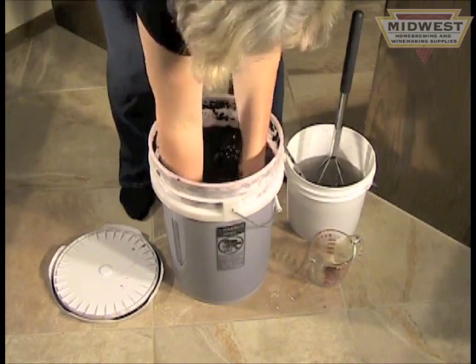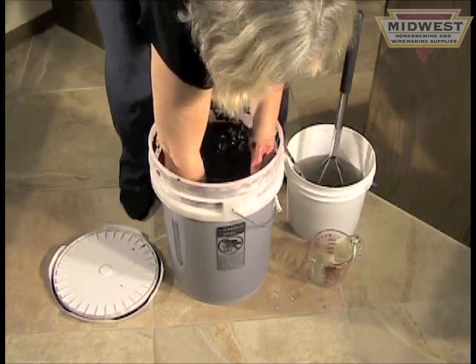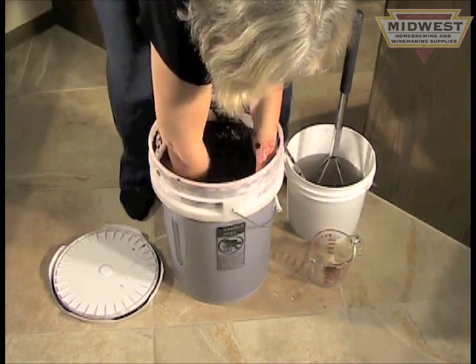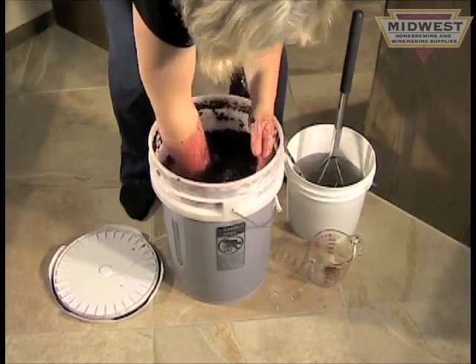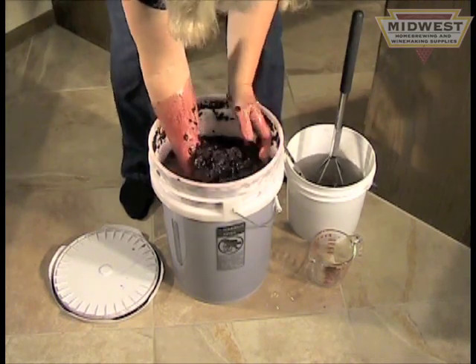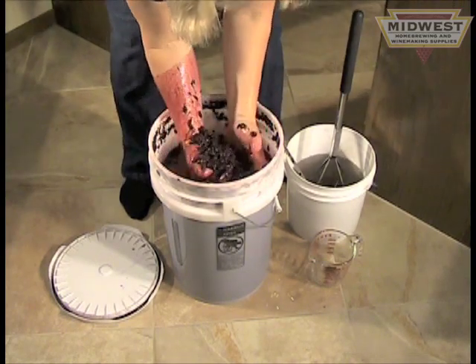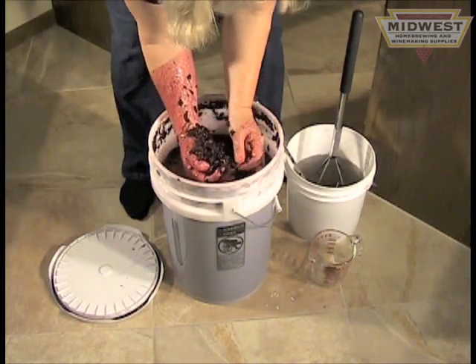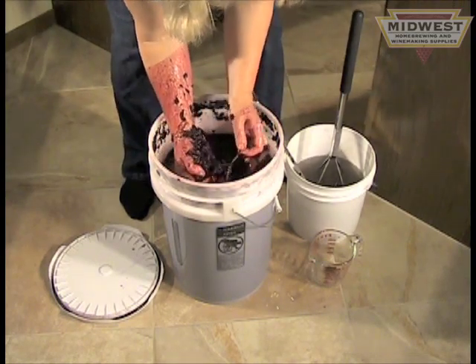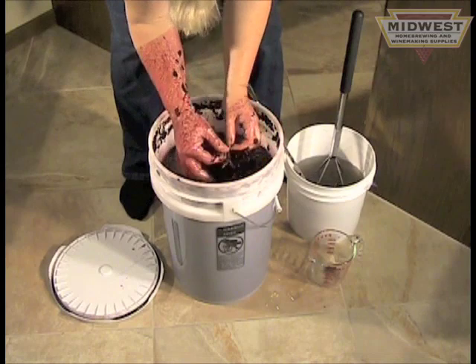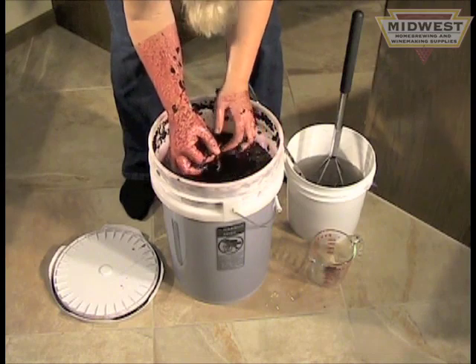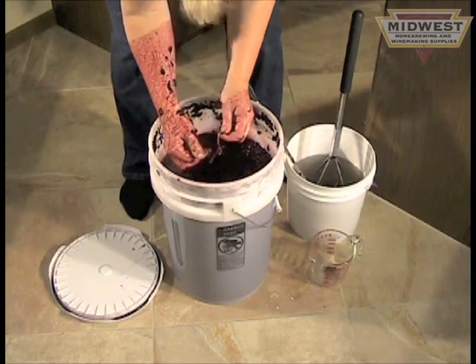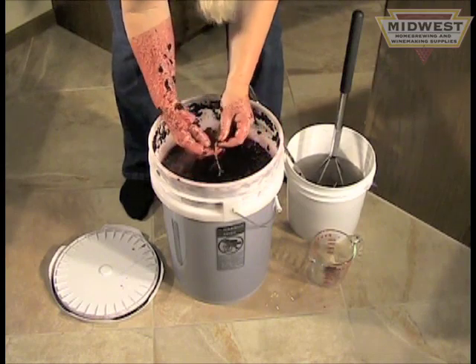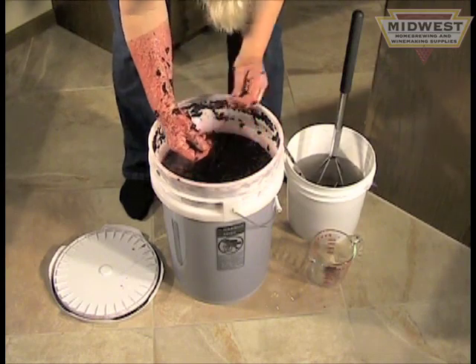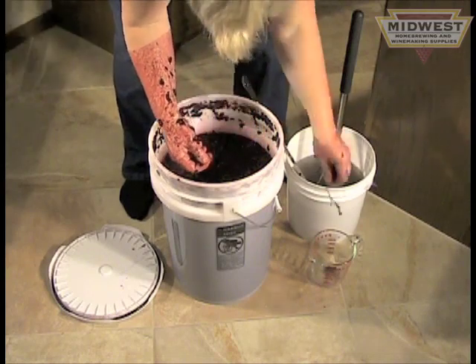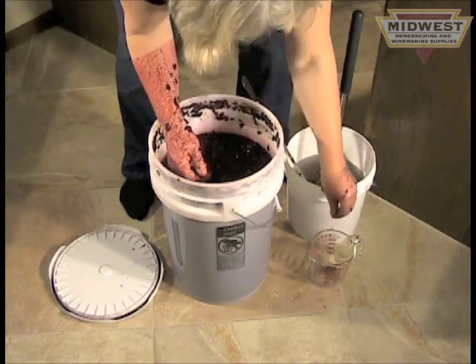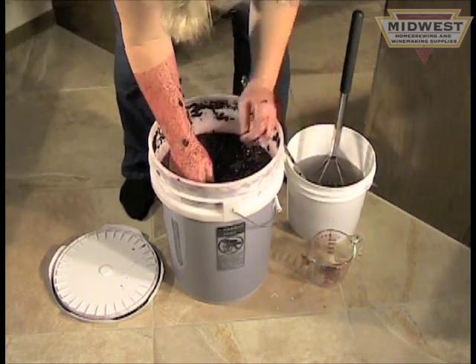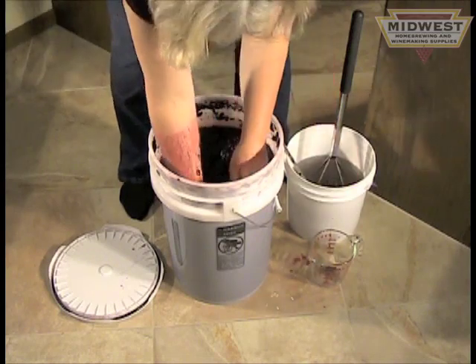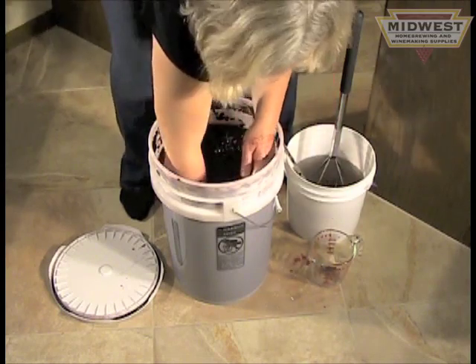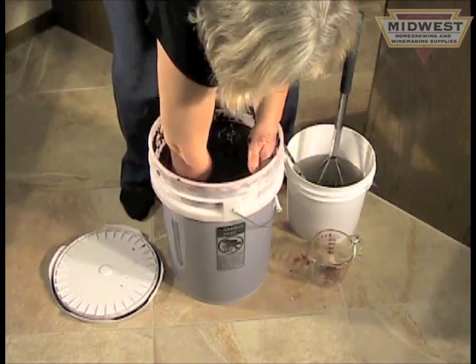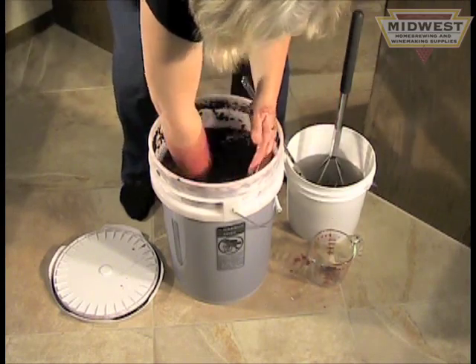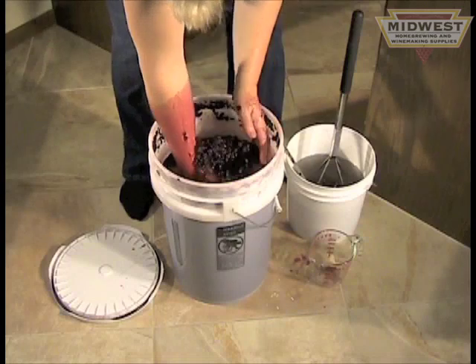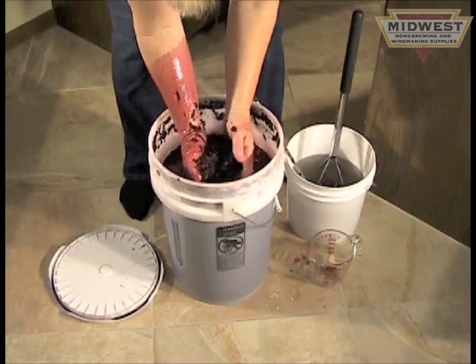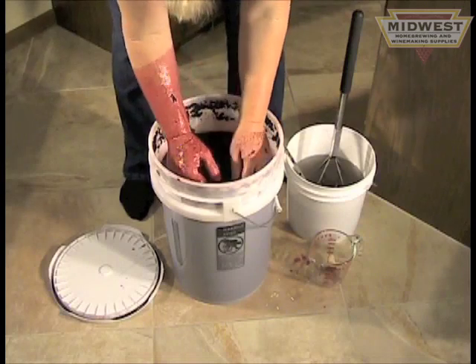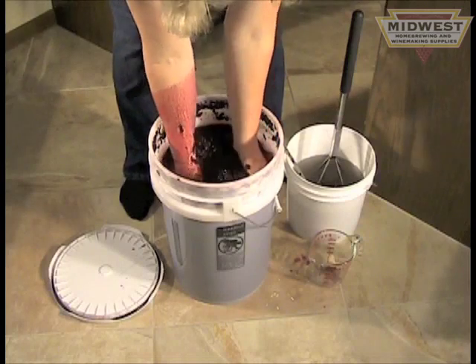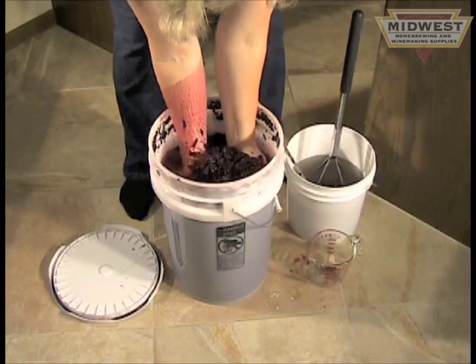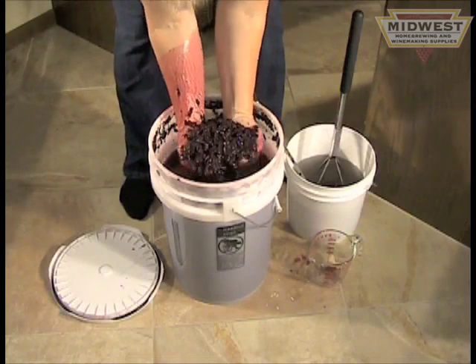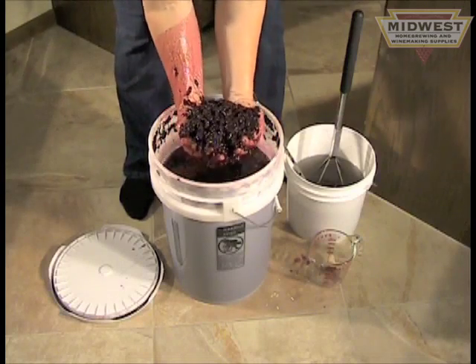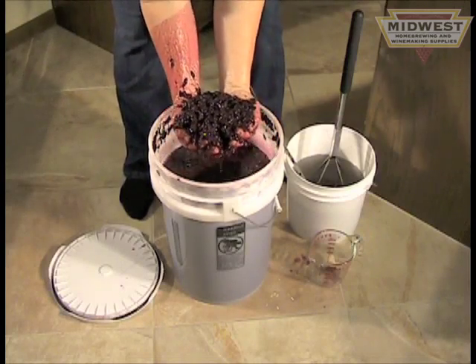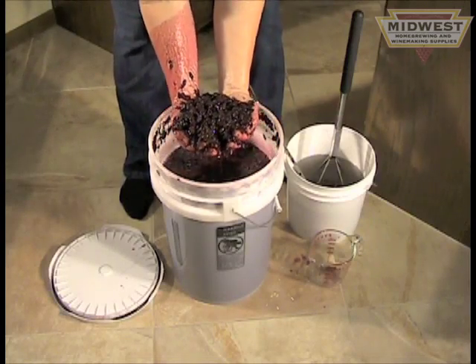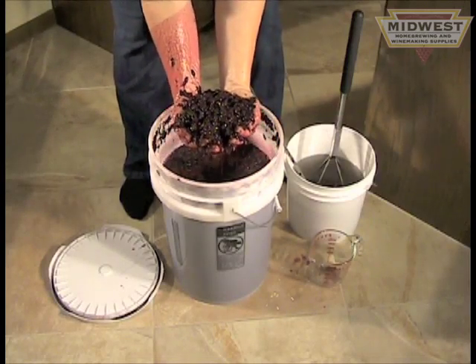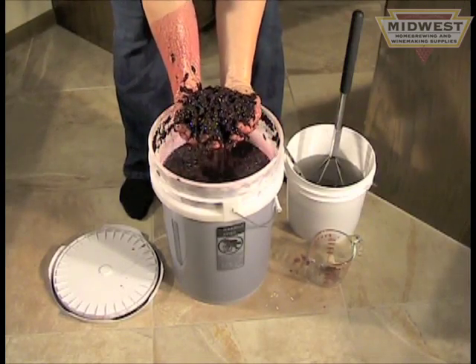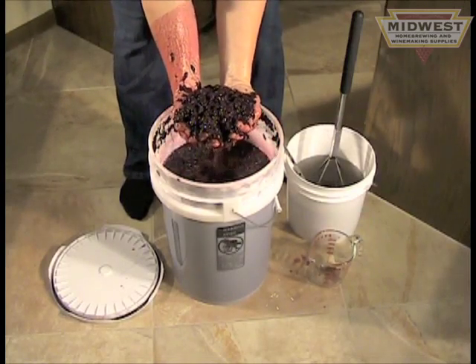These grapes are usually very nice and clean, though I found a stem here. And that's it — you've got a beautiful bucket of grapes ready to be fermented.